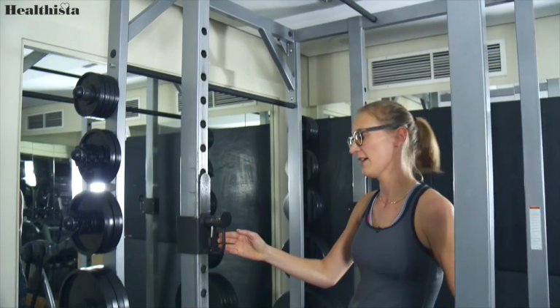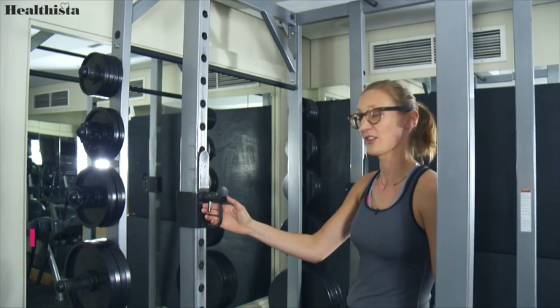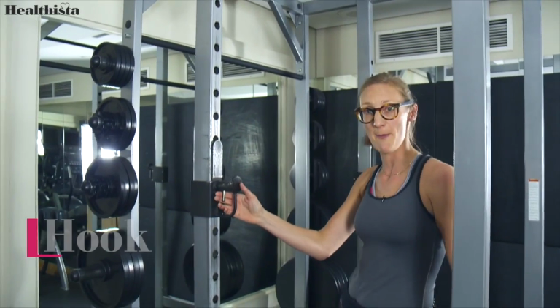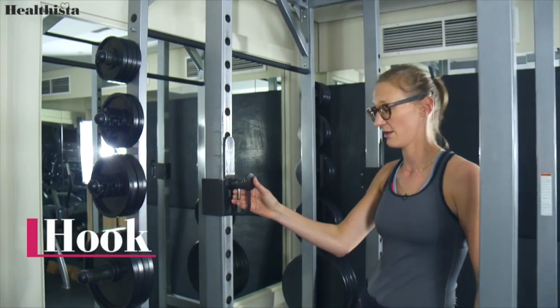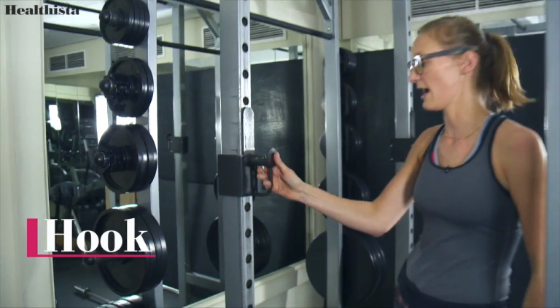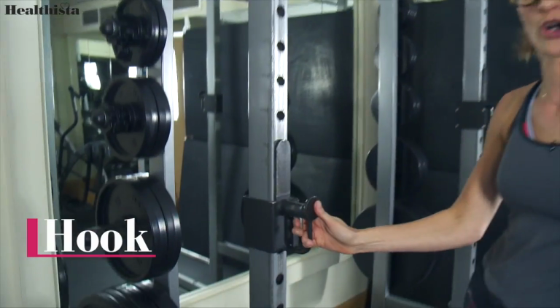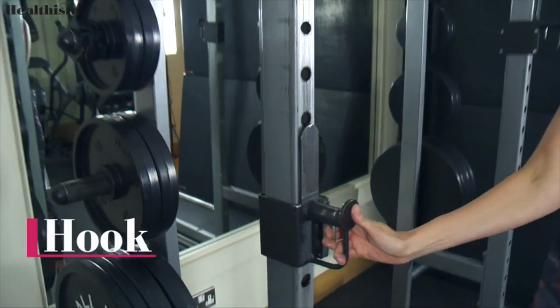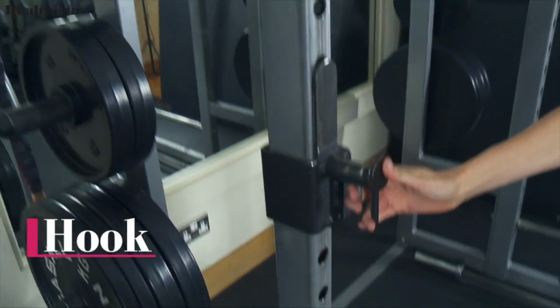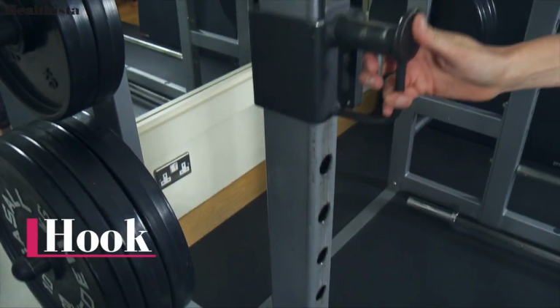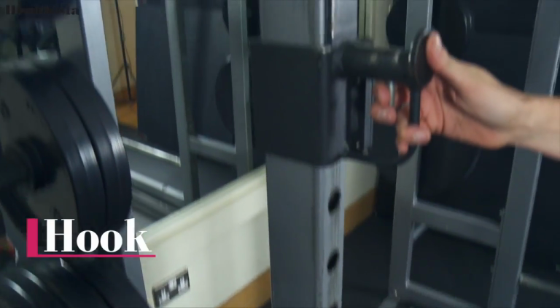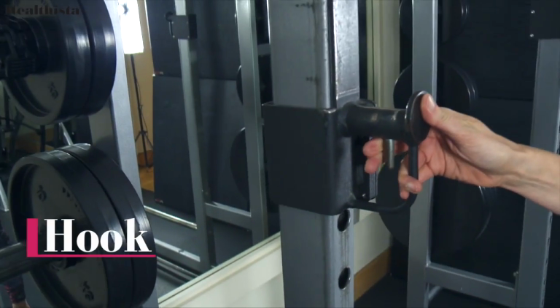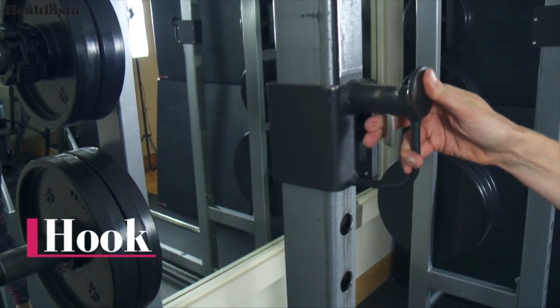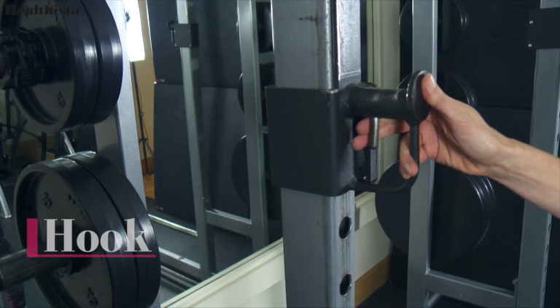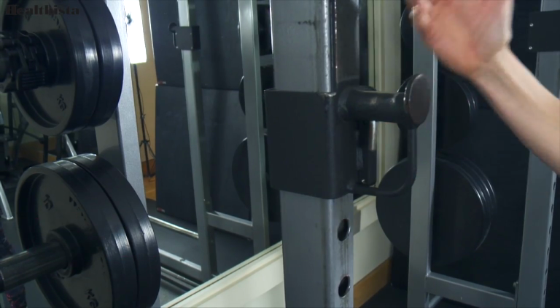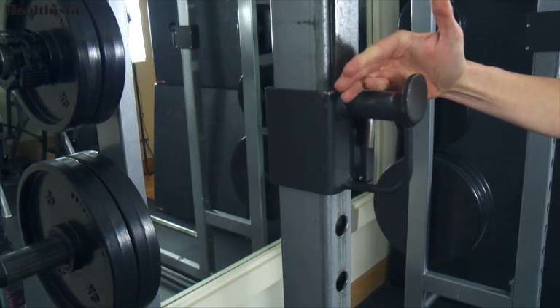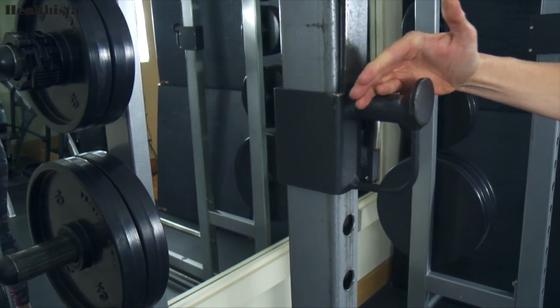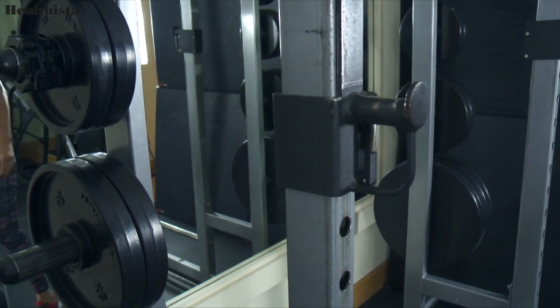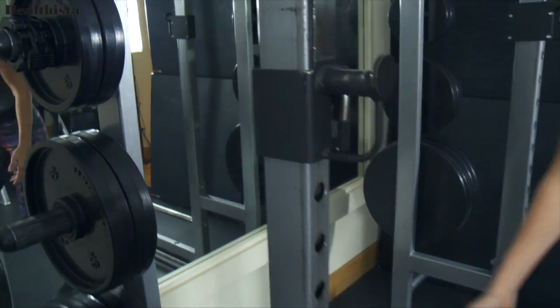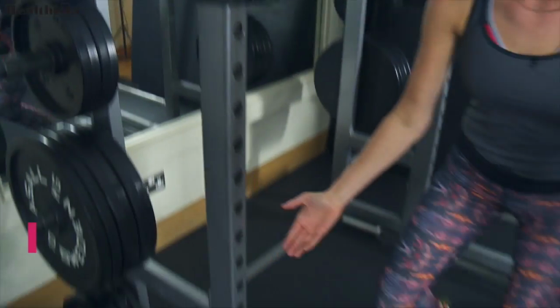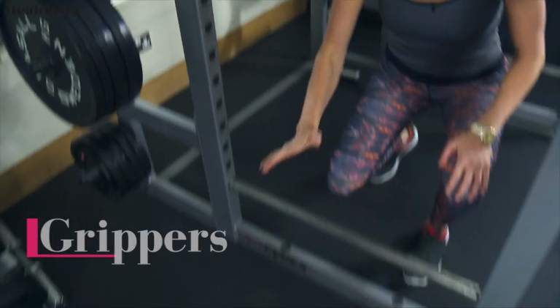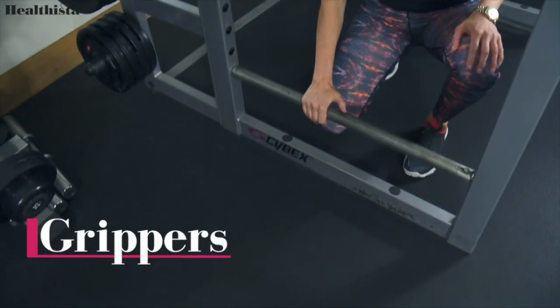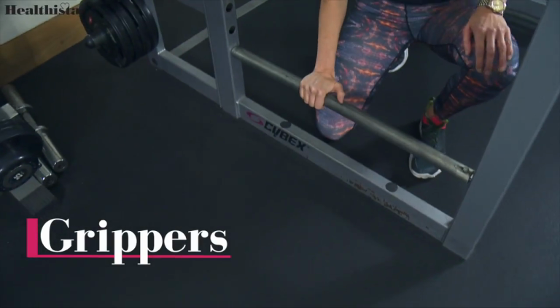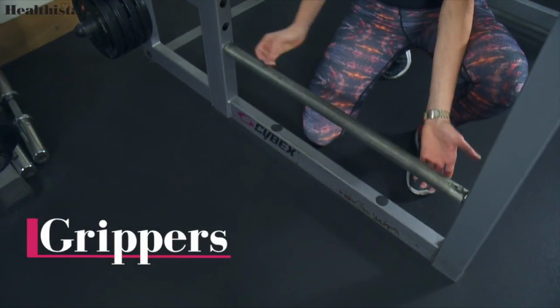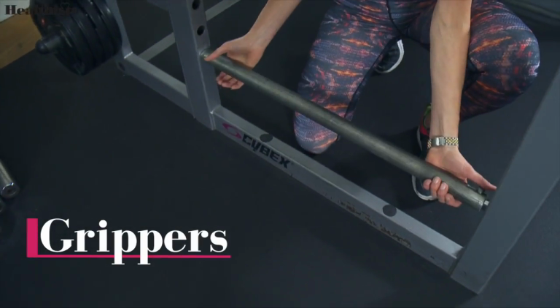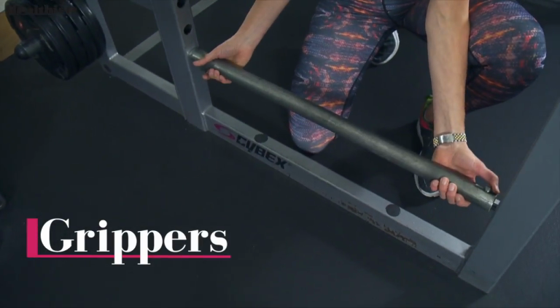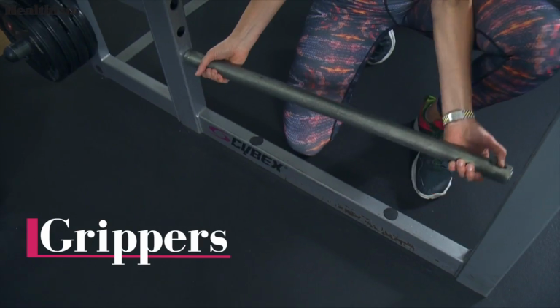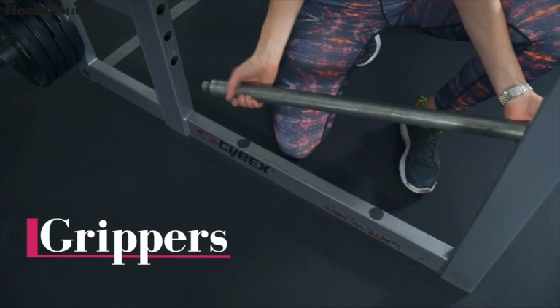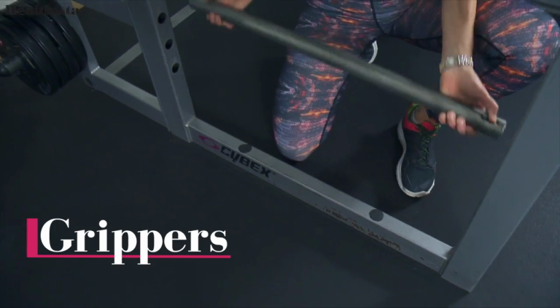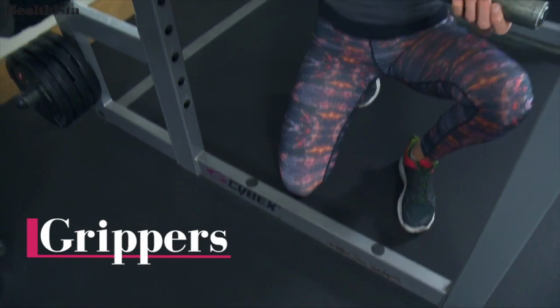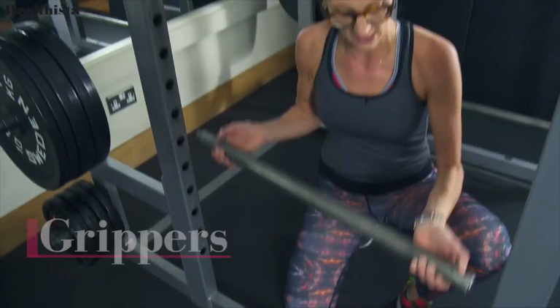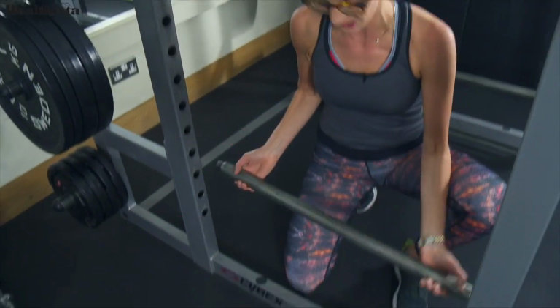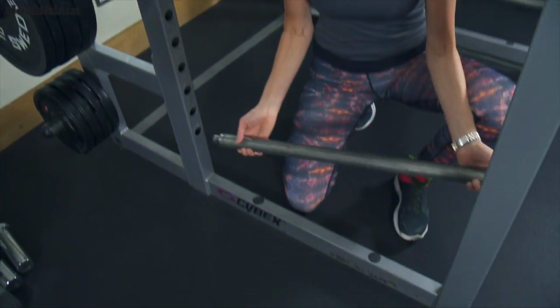Here is a grip, and a hook. Lifting up and through allows us to put our bar on. Here are our grippers. Taking that out allows us to move up and down to protect us.